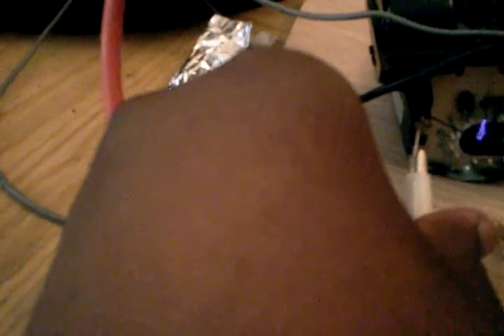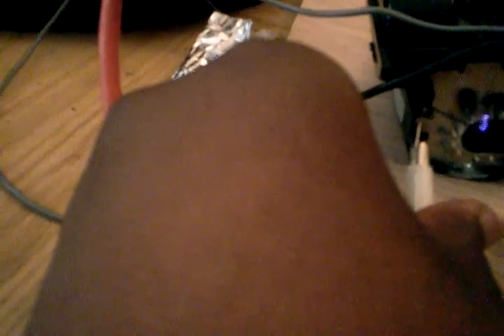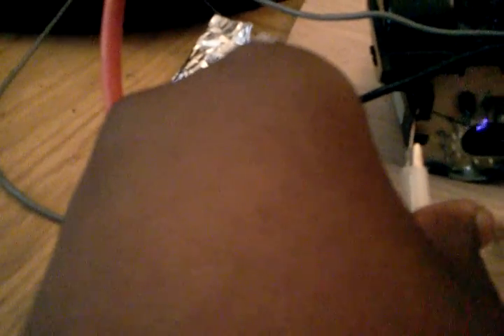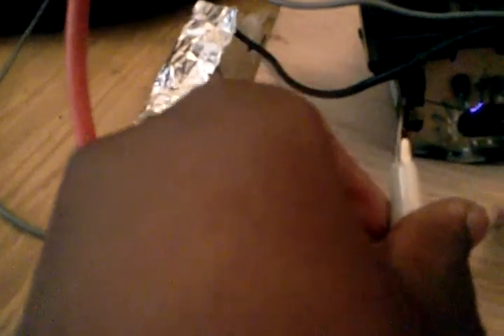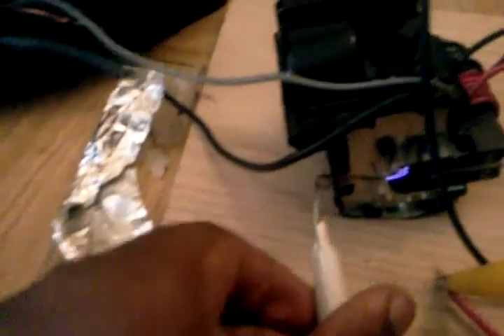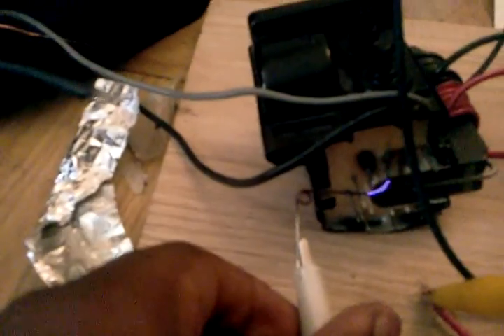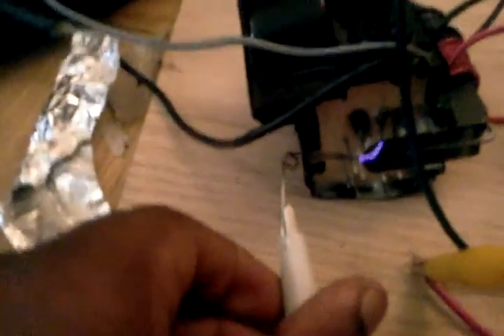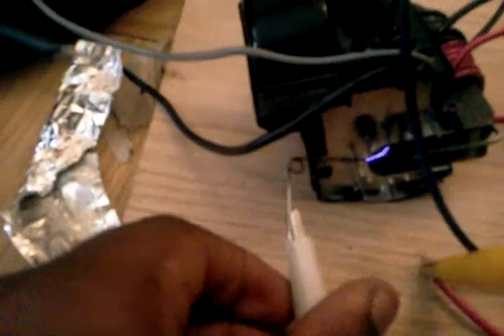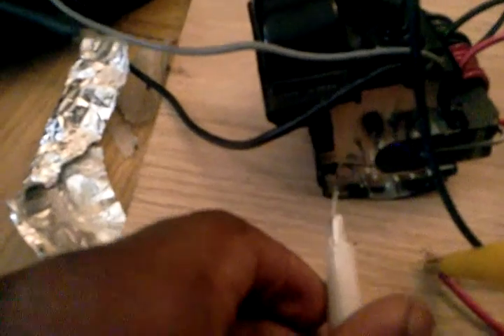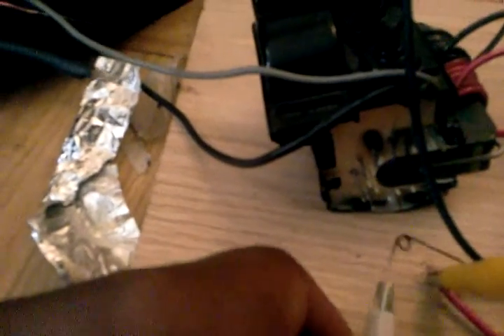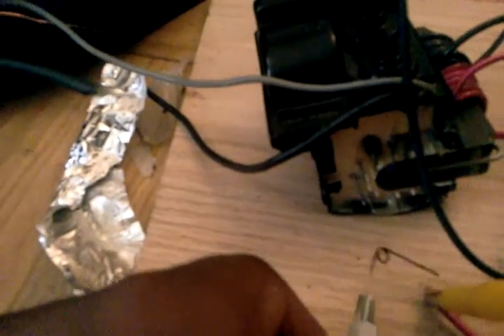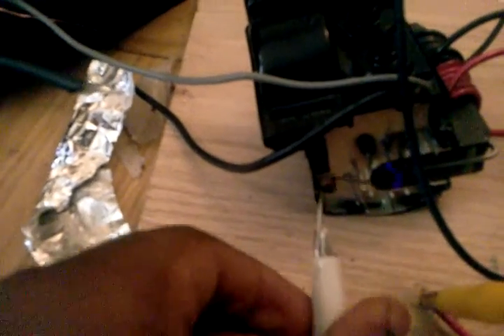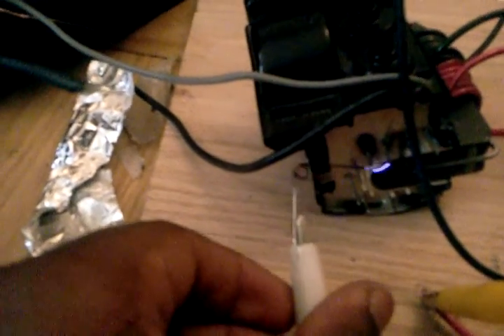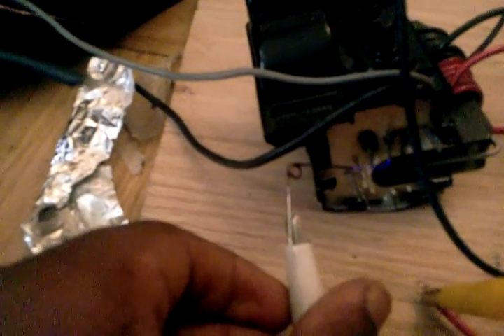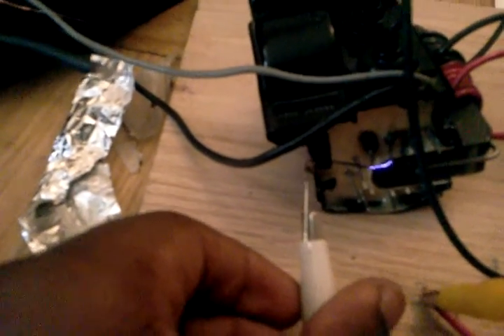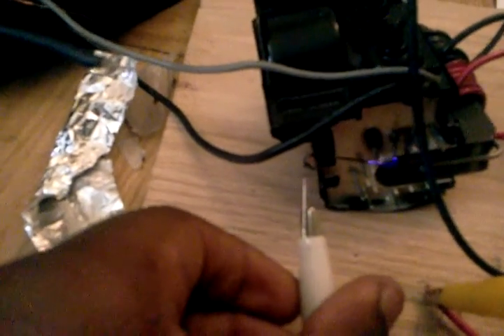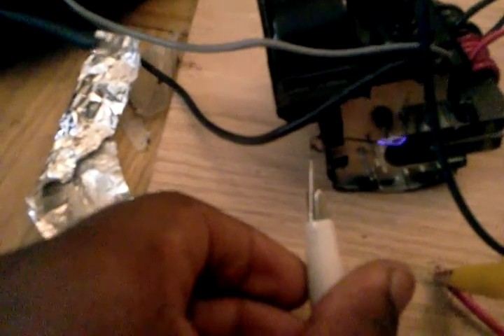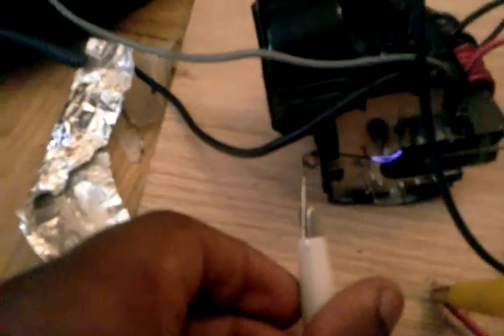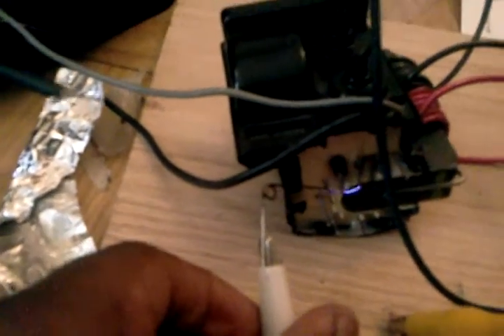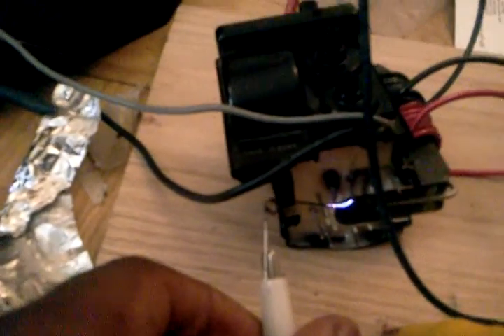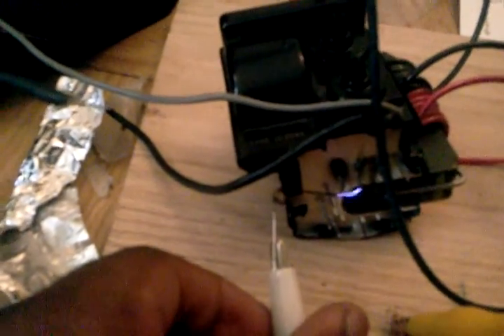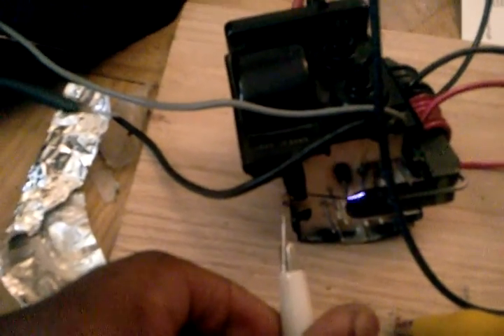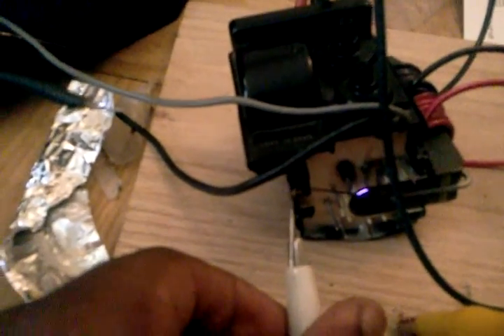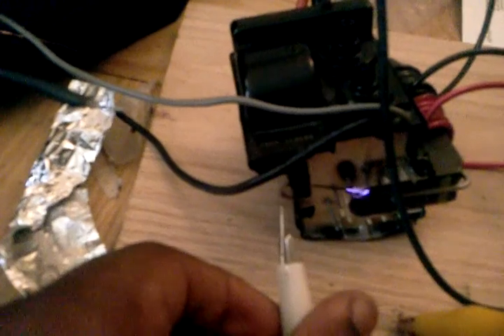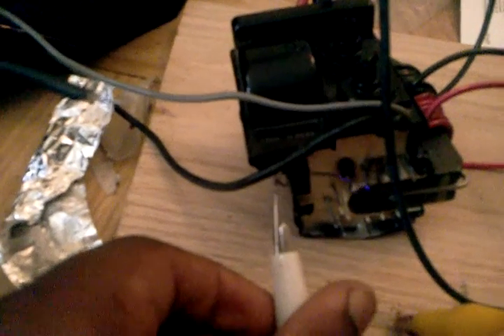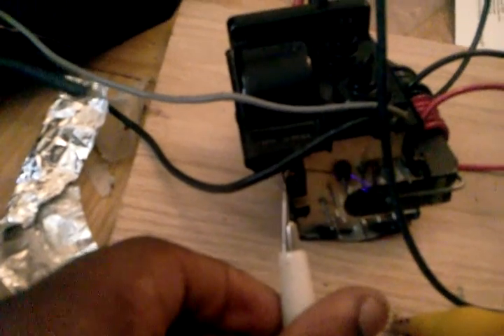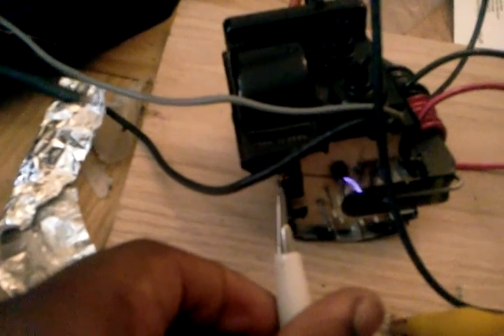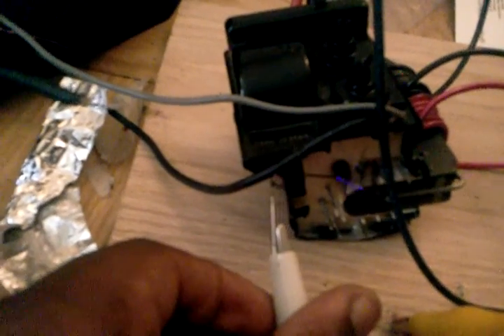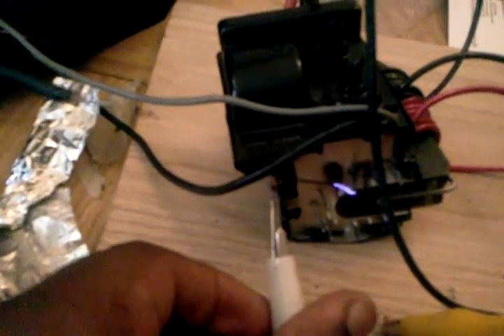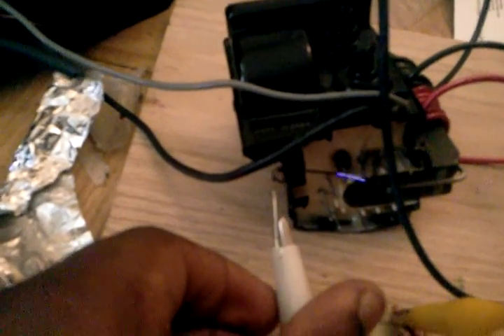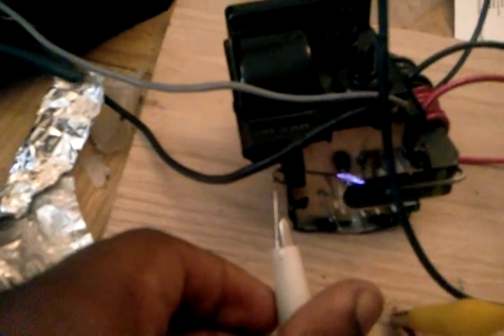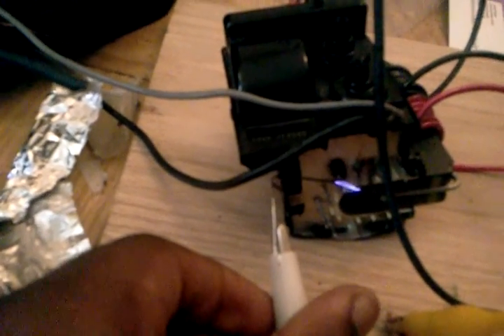This can actually do quite a bit. You can actually make a plasma globe out of it, and I don't really feel like showing it in this video.